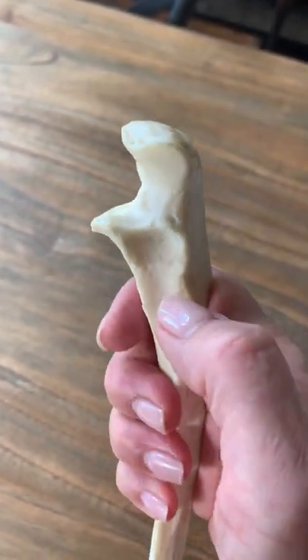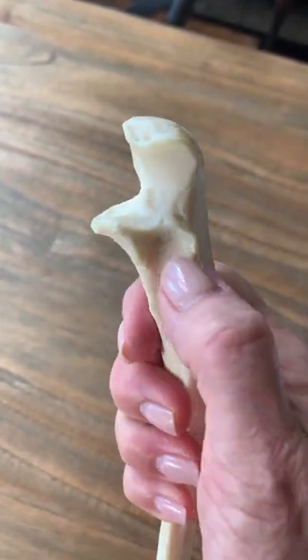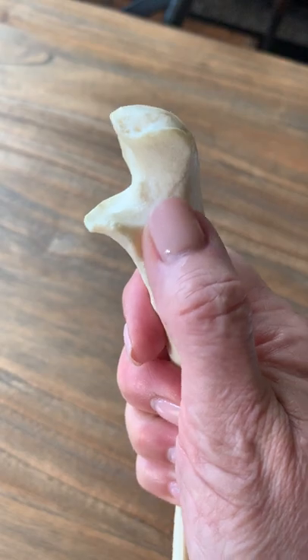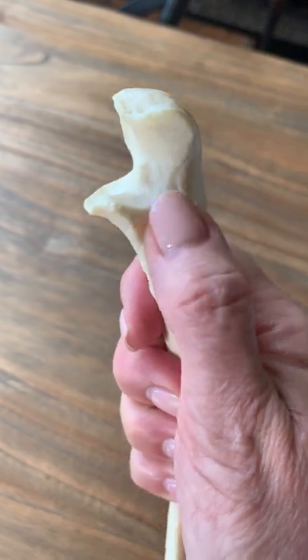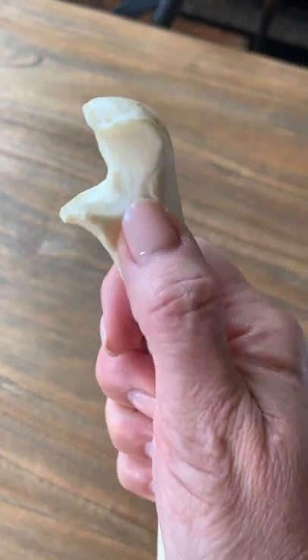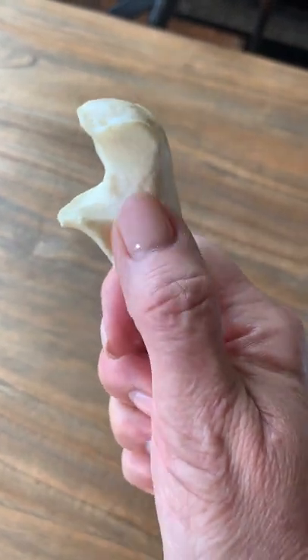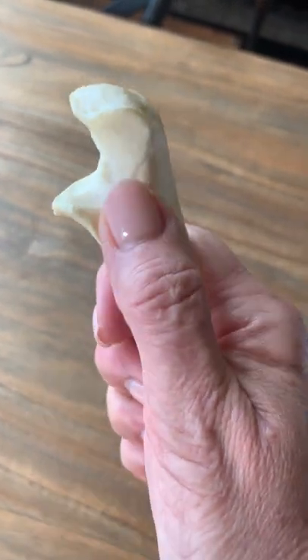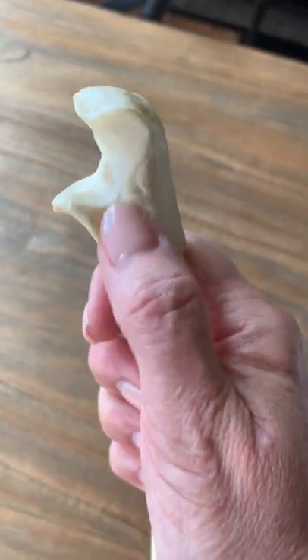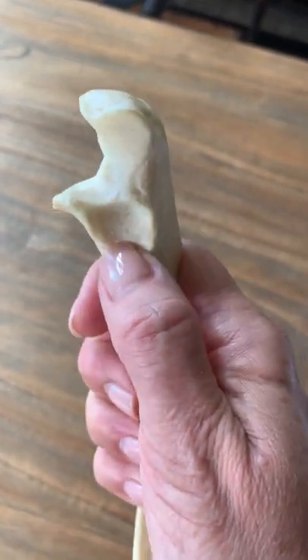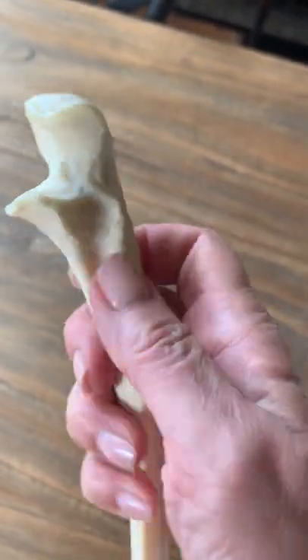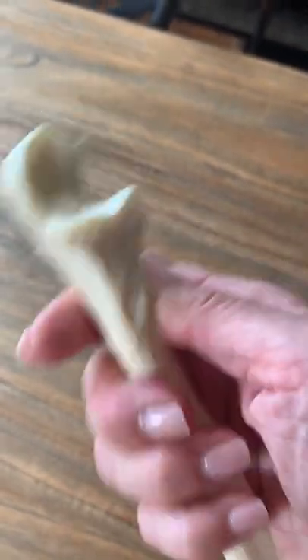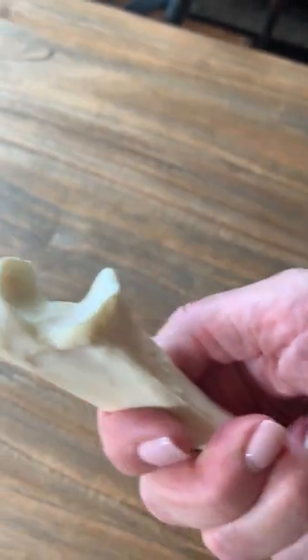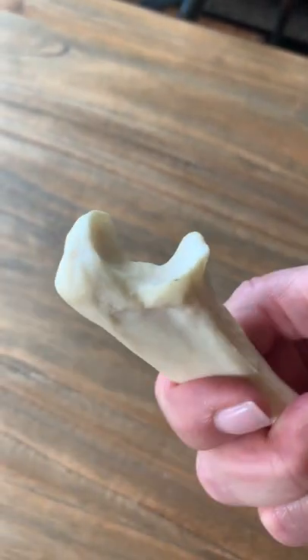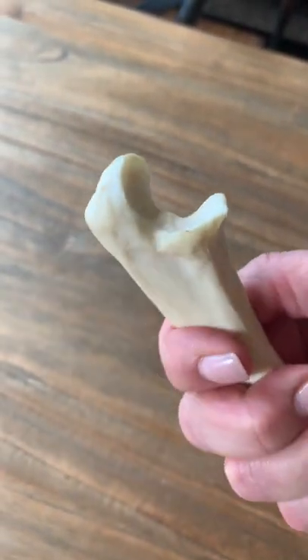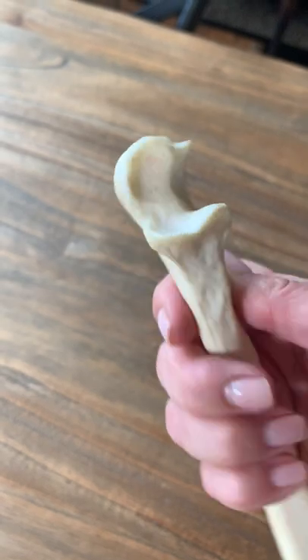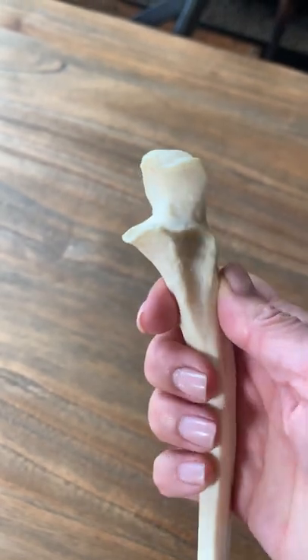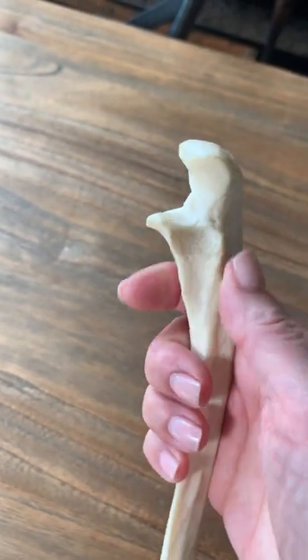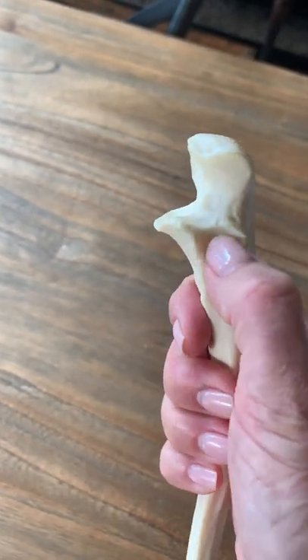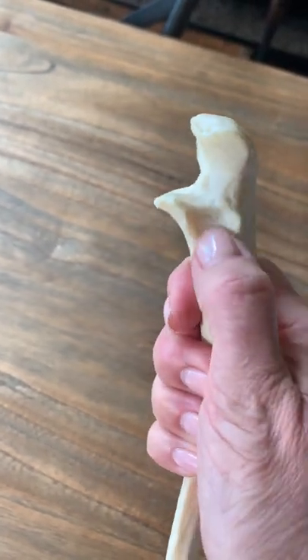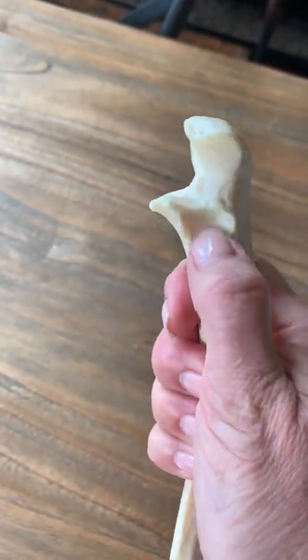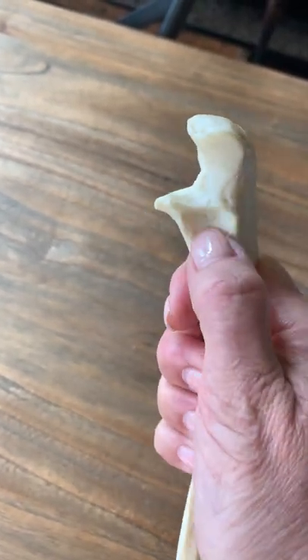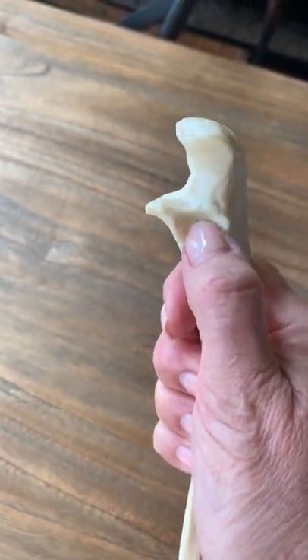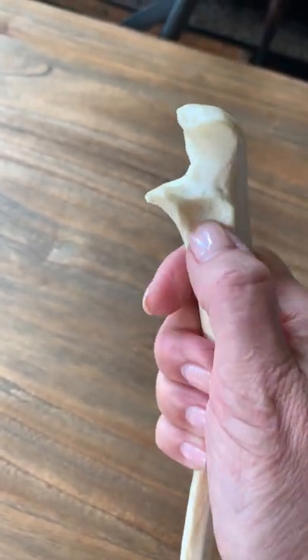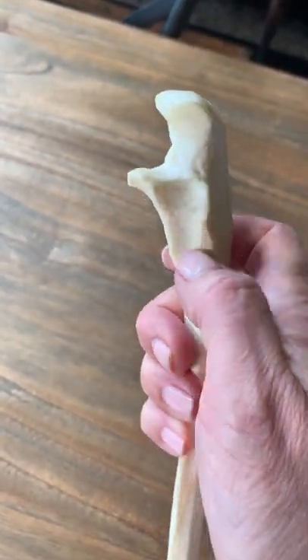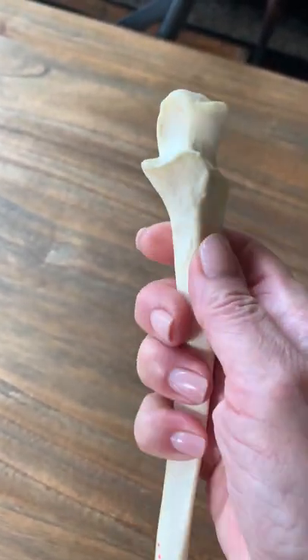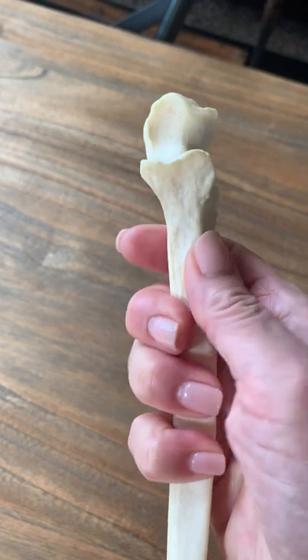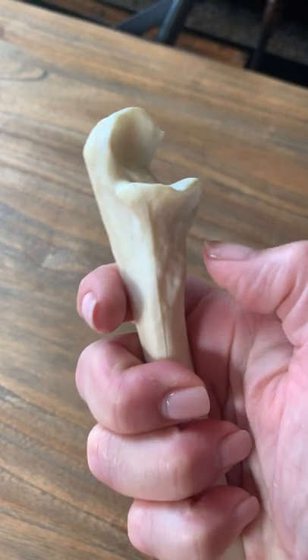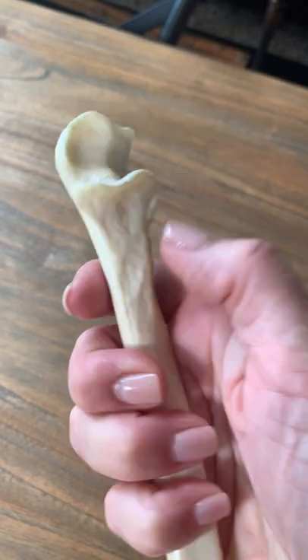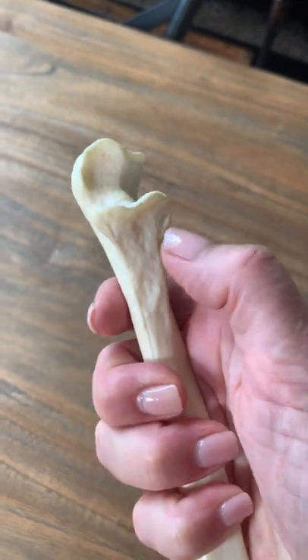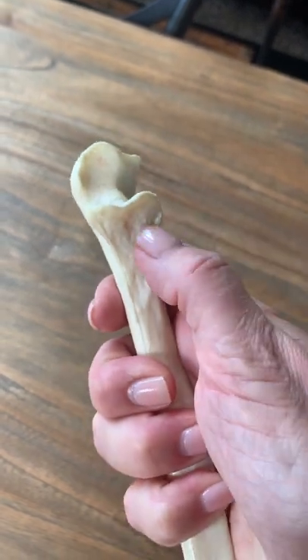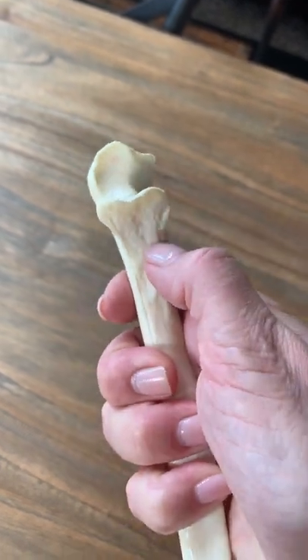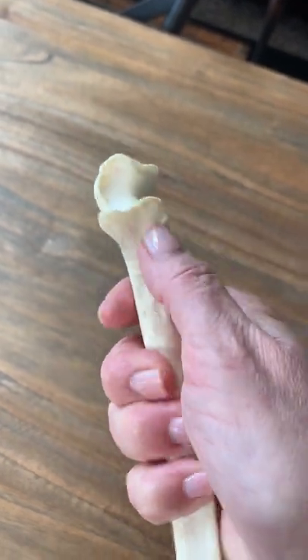...right here is the radial notch. Remember, this is the ulna — it's got the opposite name notch. The radial head articulates with this structure.